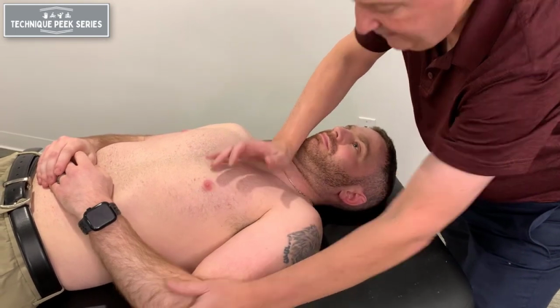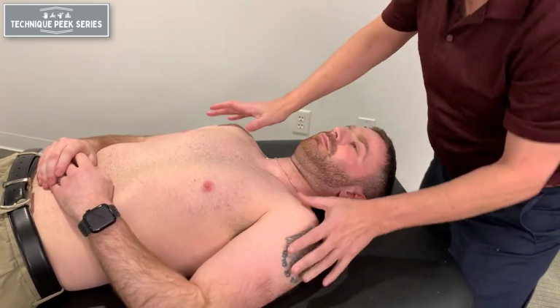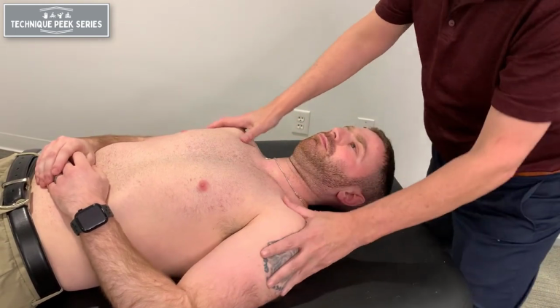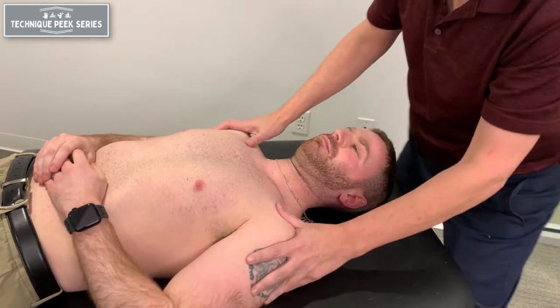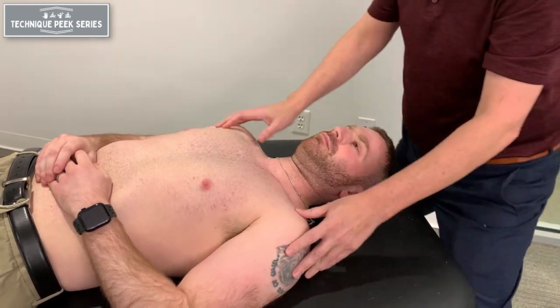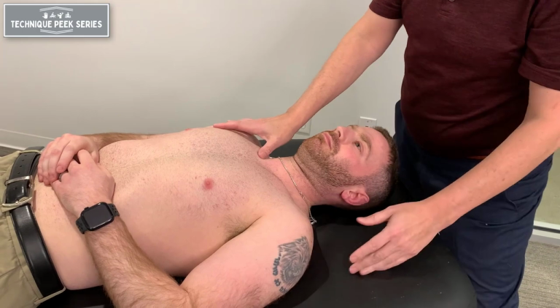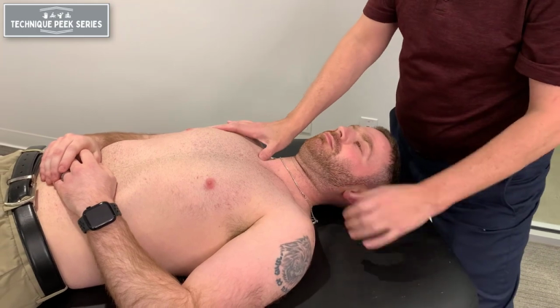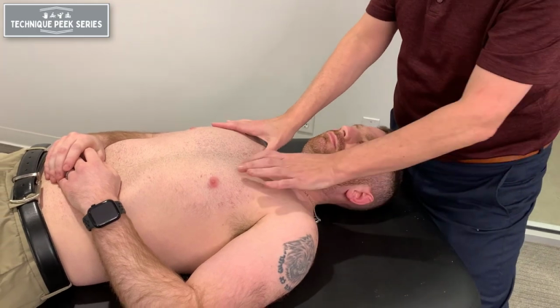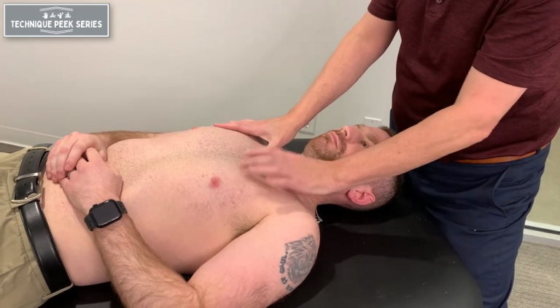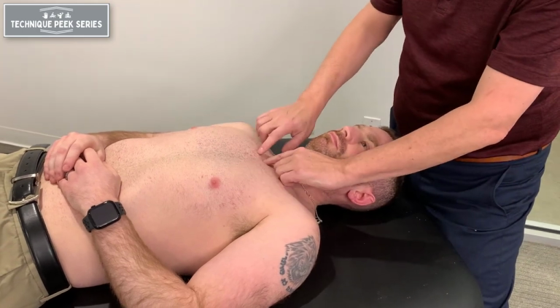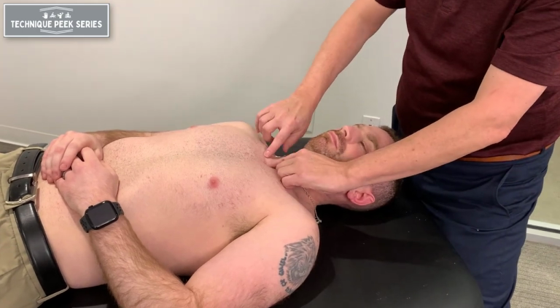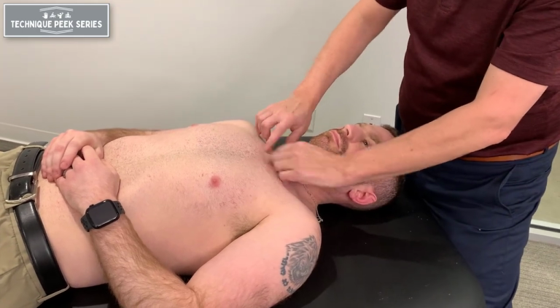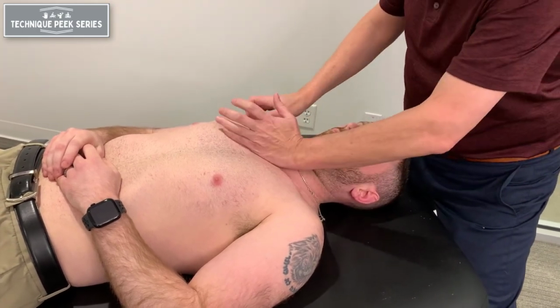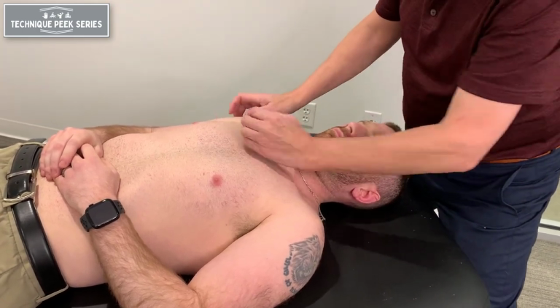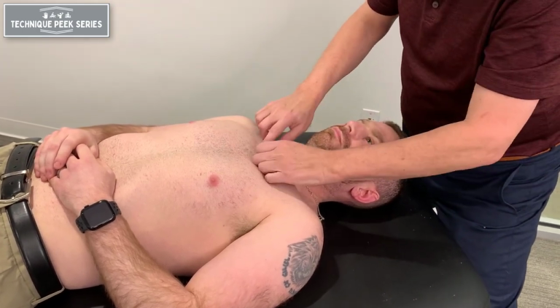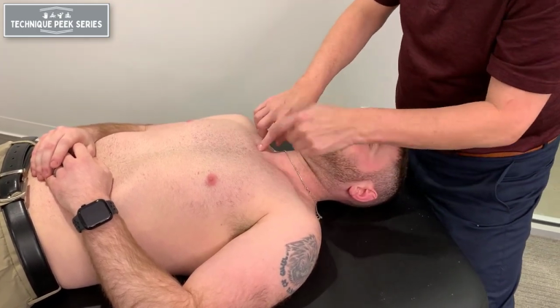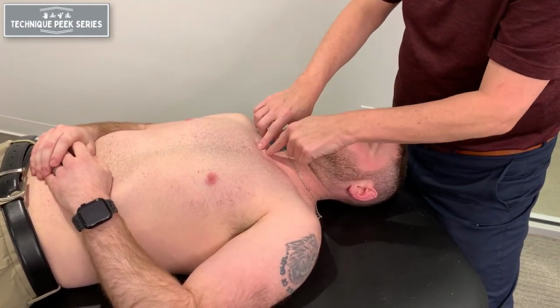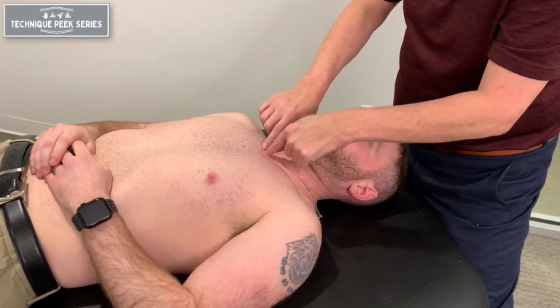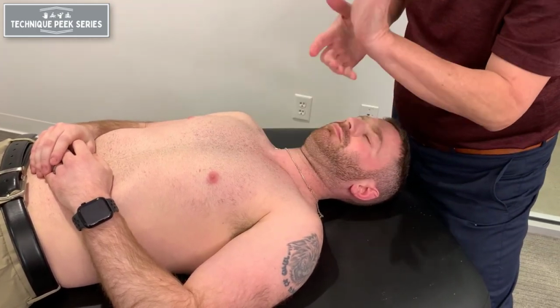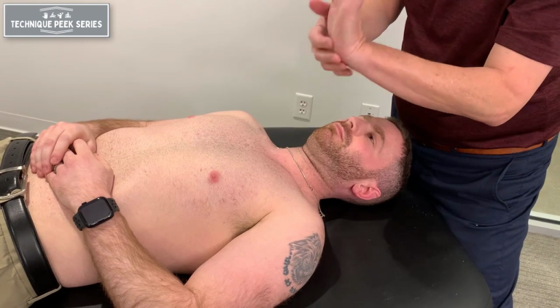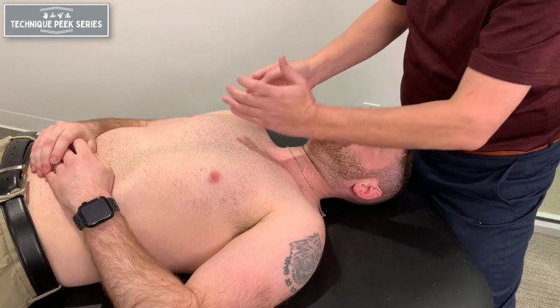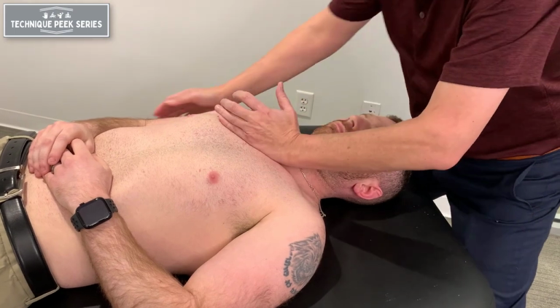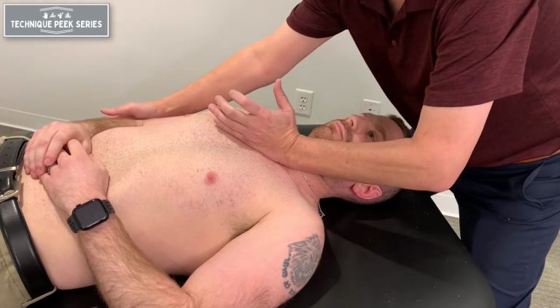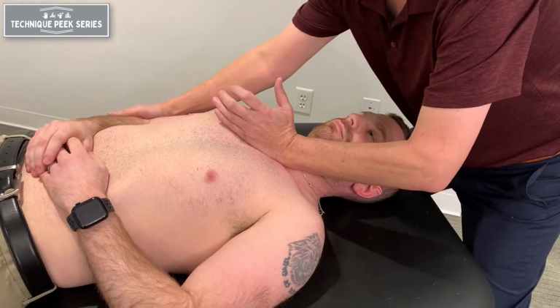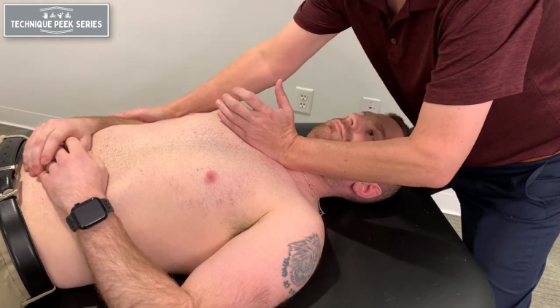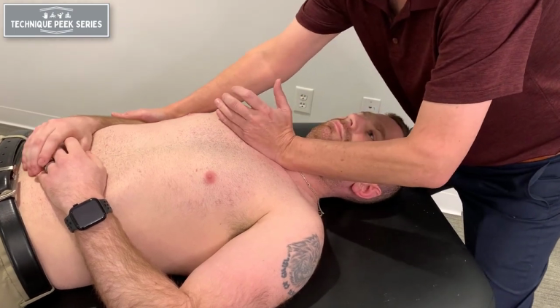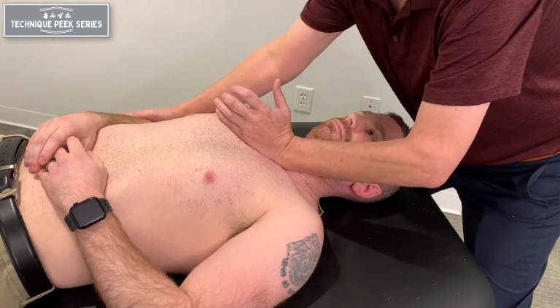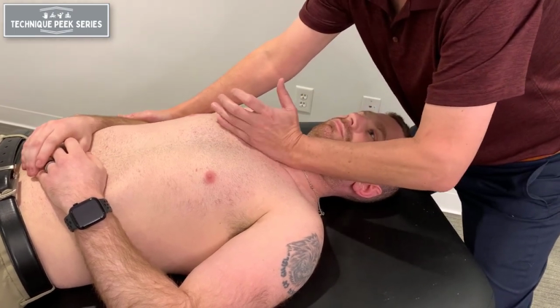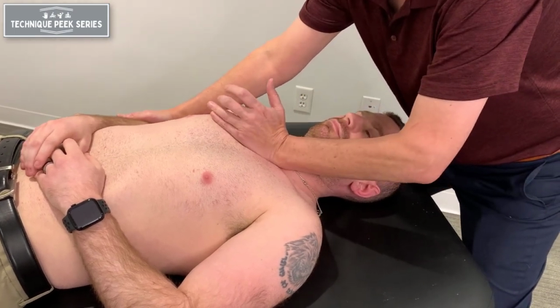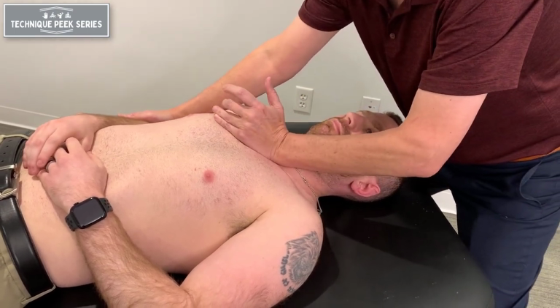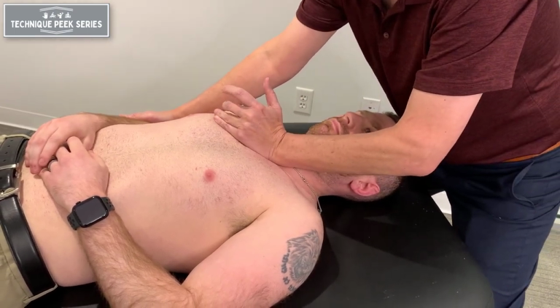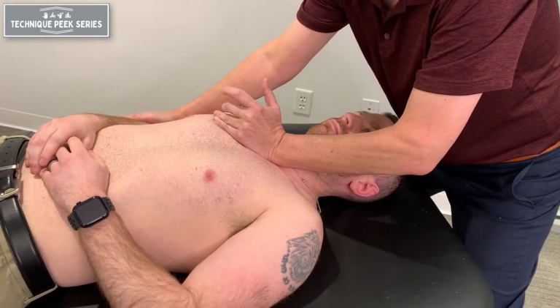I can also come on this side and do the same thing just to test this SC joint. Come into here with this part of my hand, bring his elbow up, give an inferior glide, and do my glide.